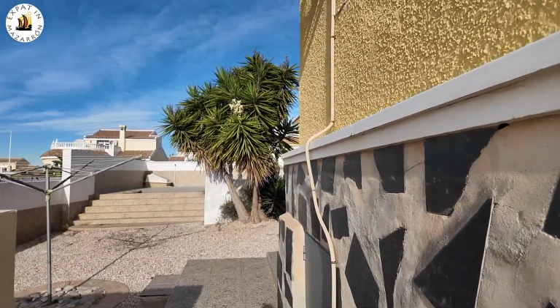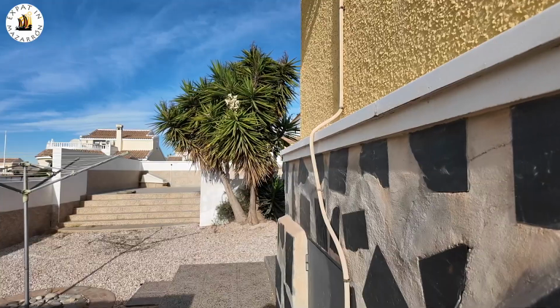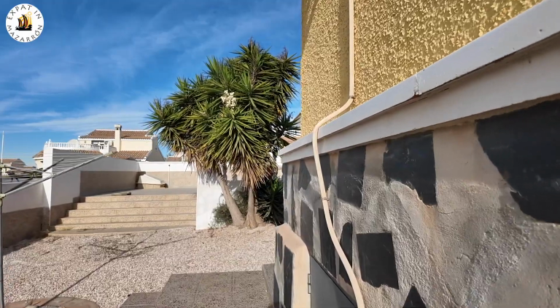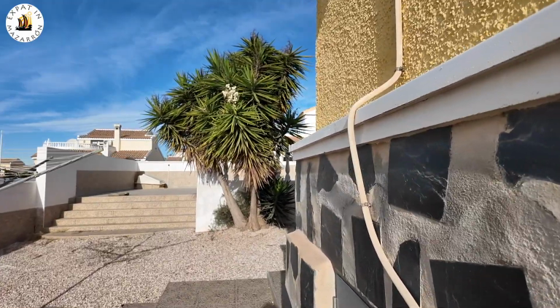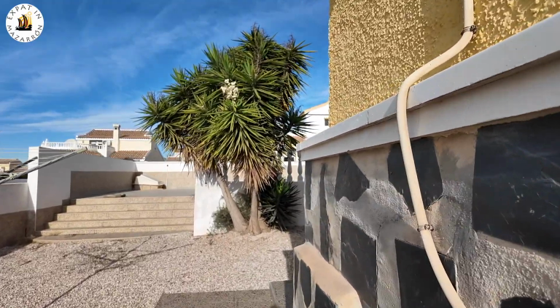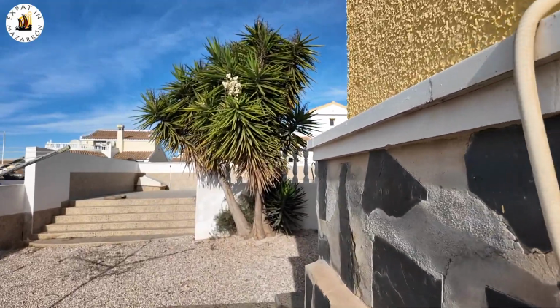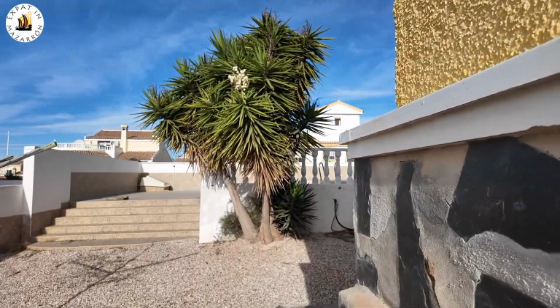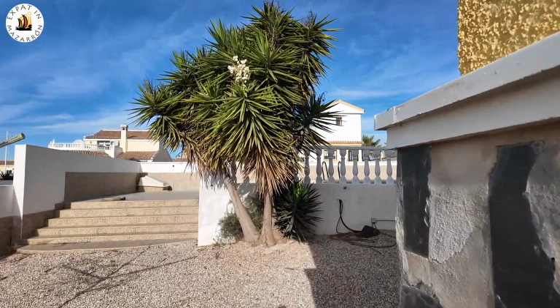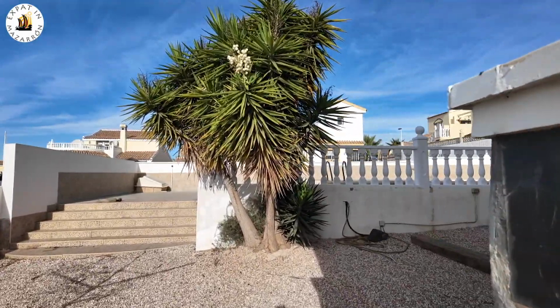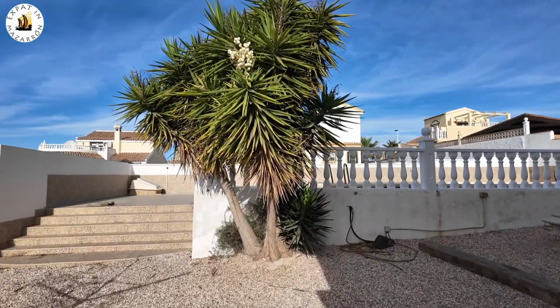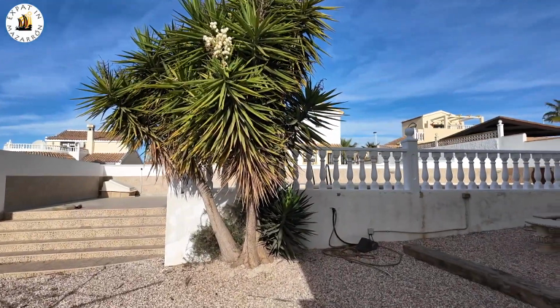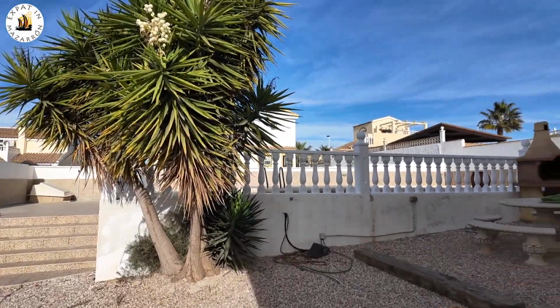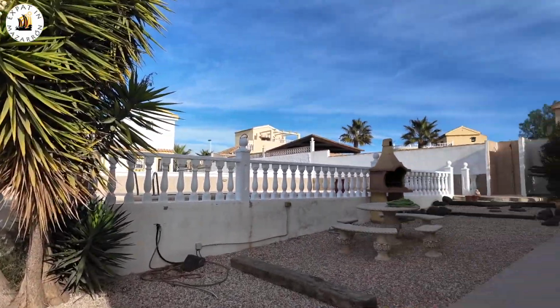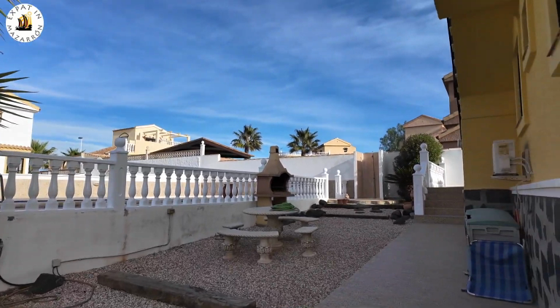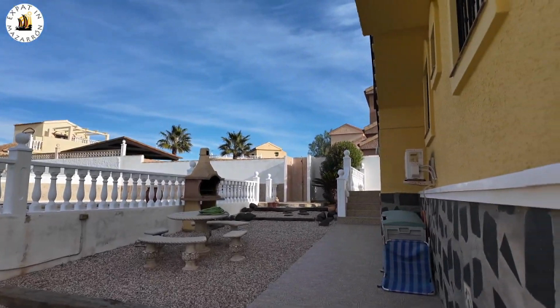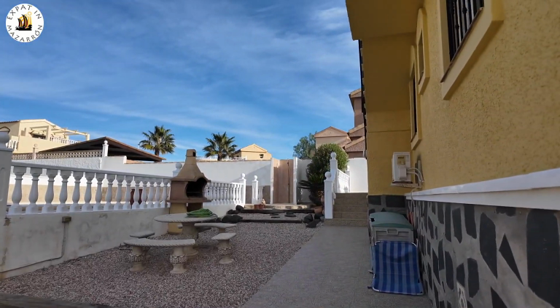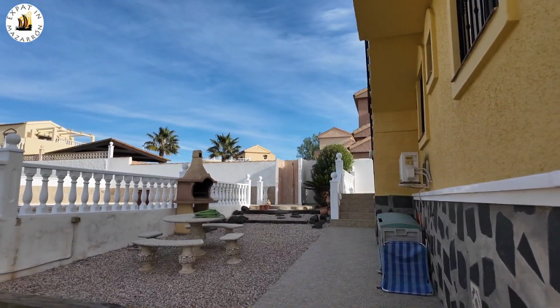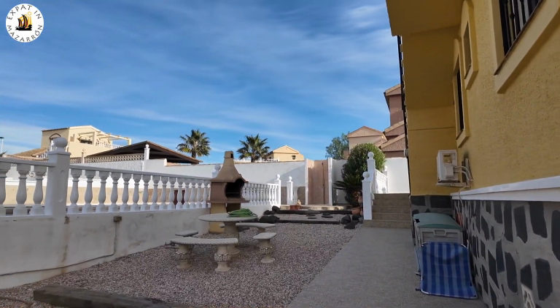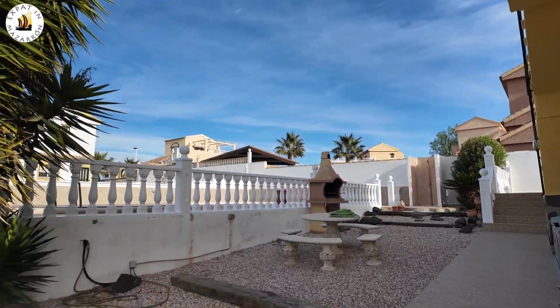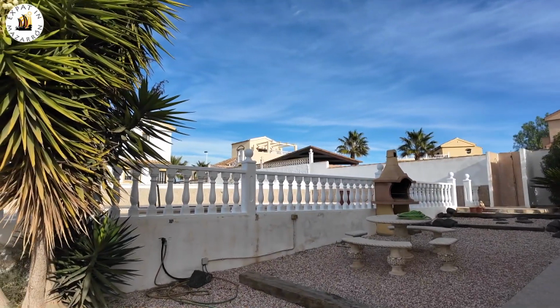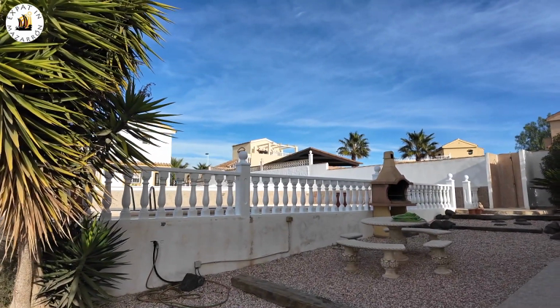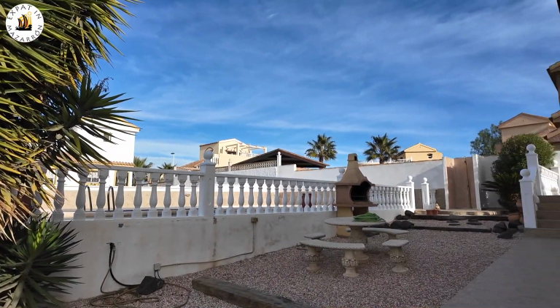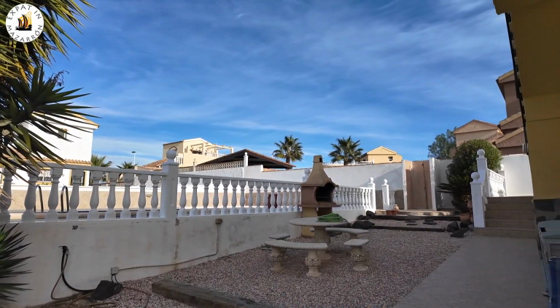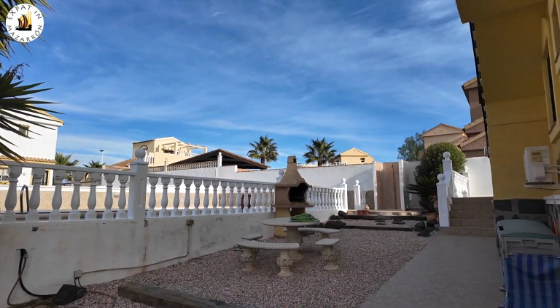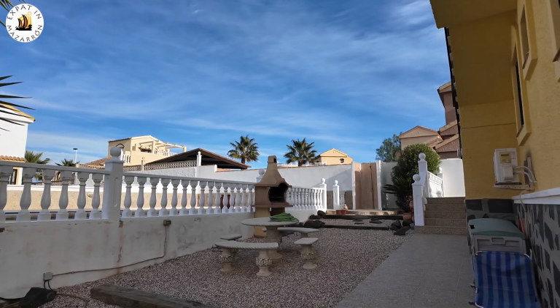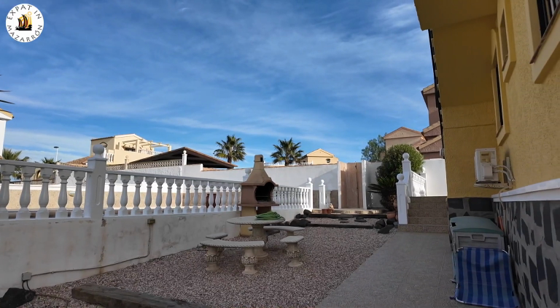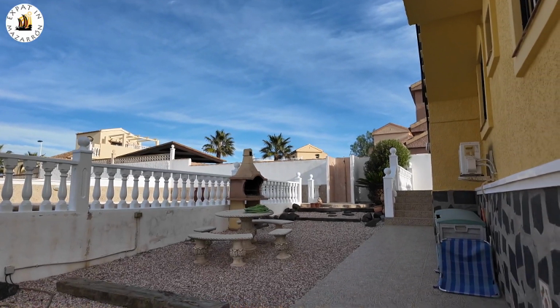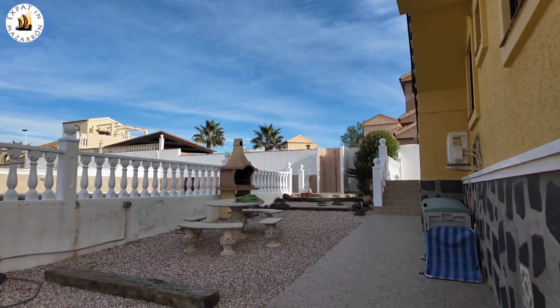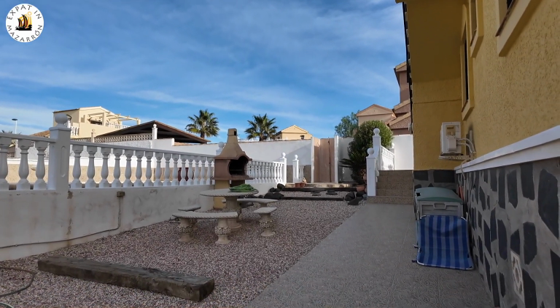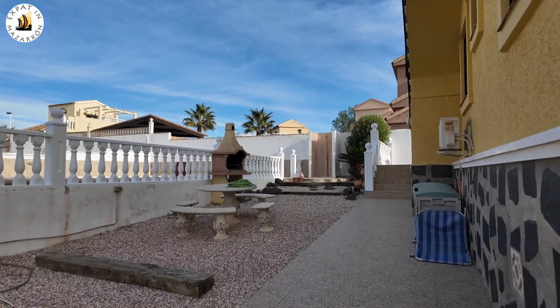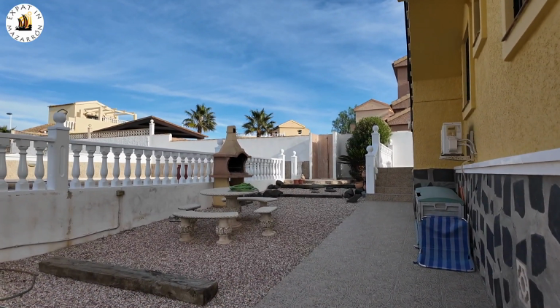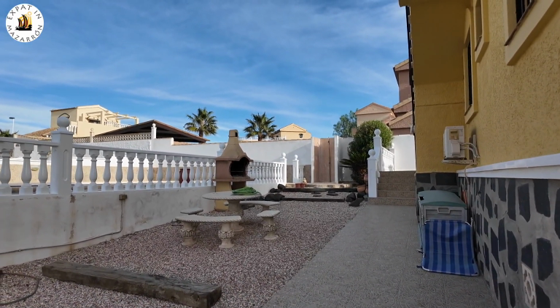This Neptuno is a four-bedroom. I'm just showing you the back of the garden at the moment. You've got a nice seating area there and a barbecue.